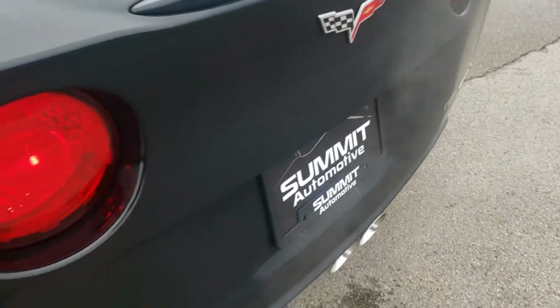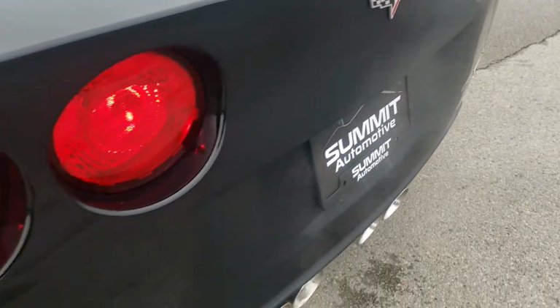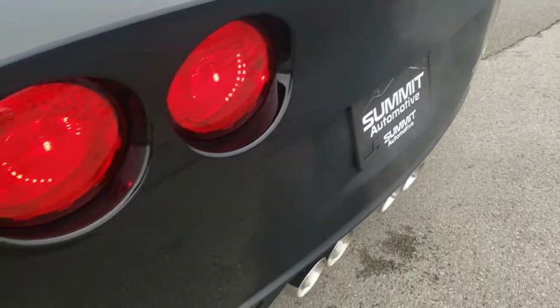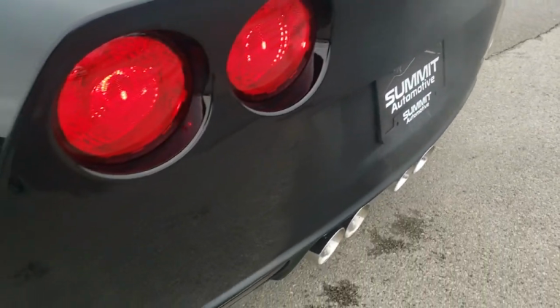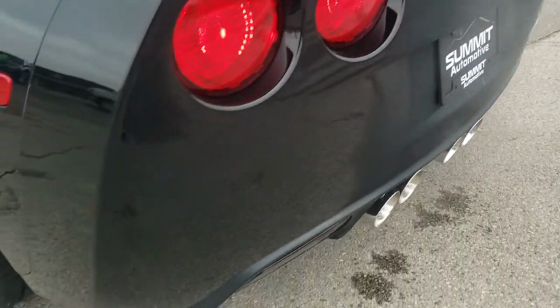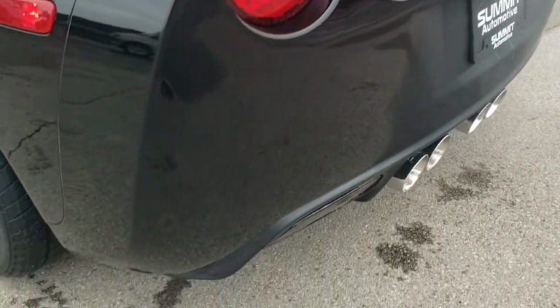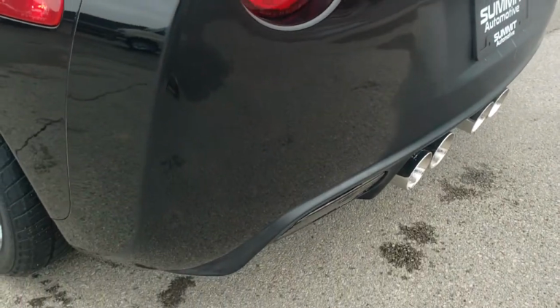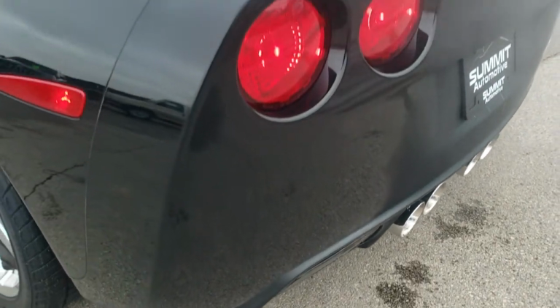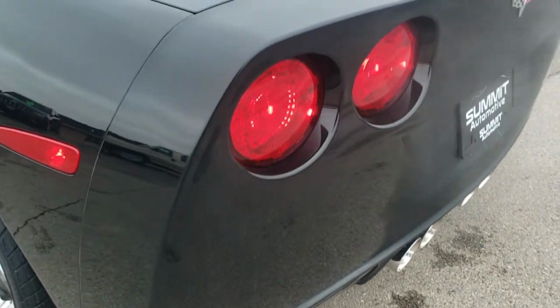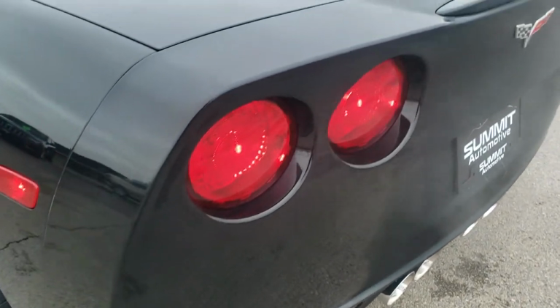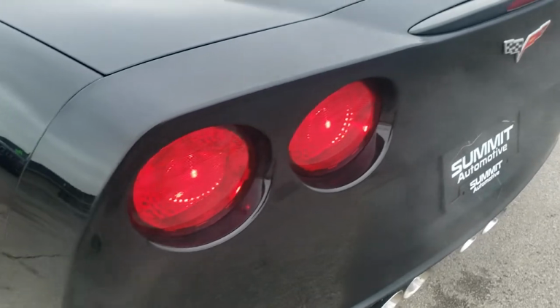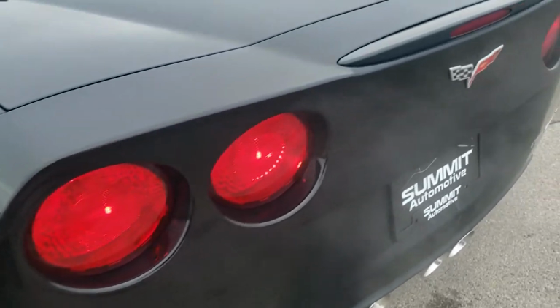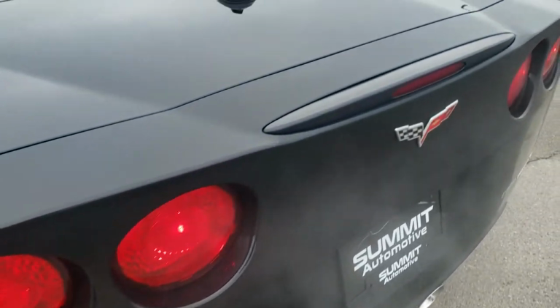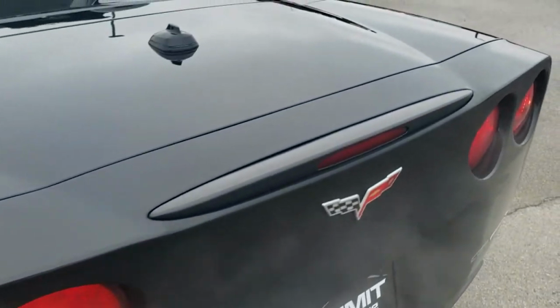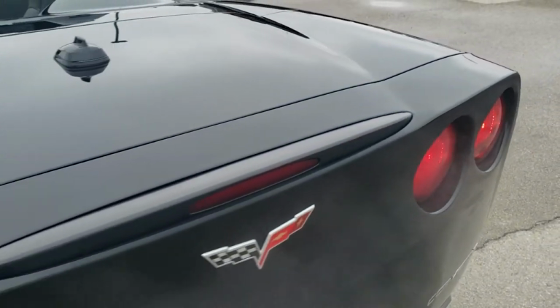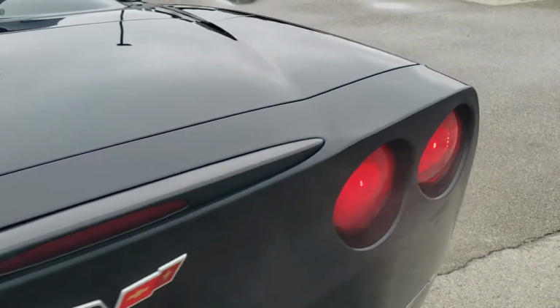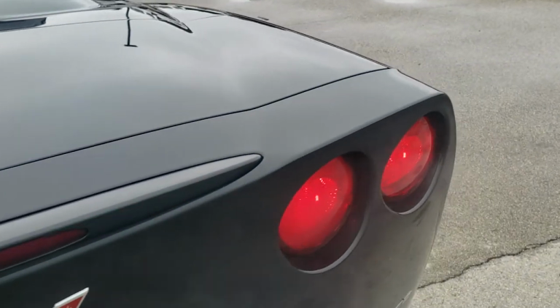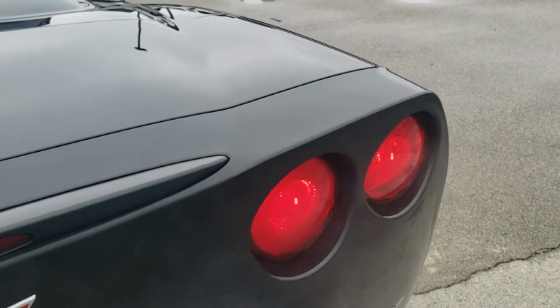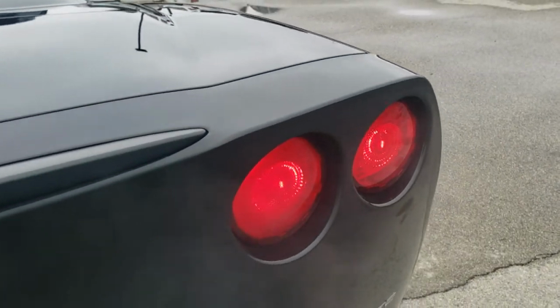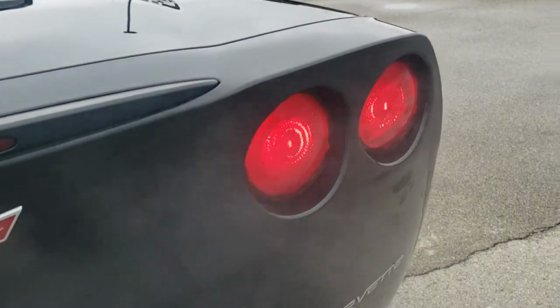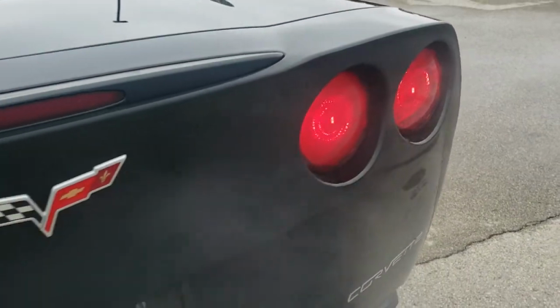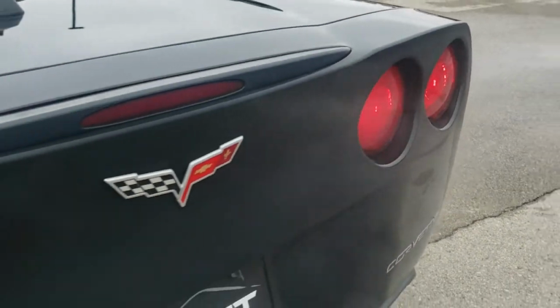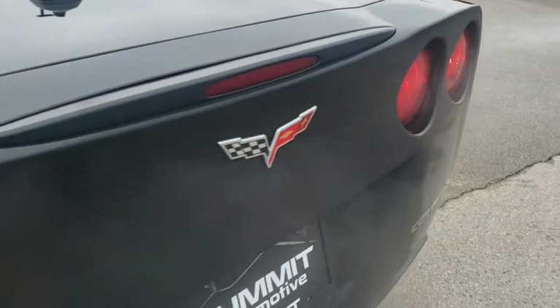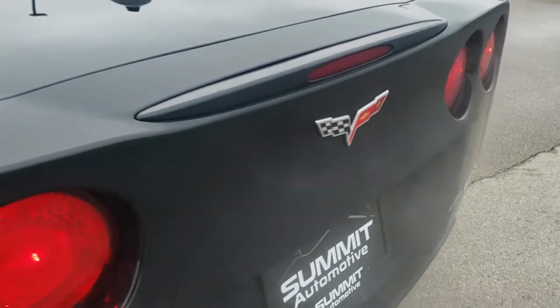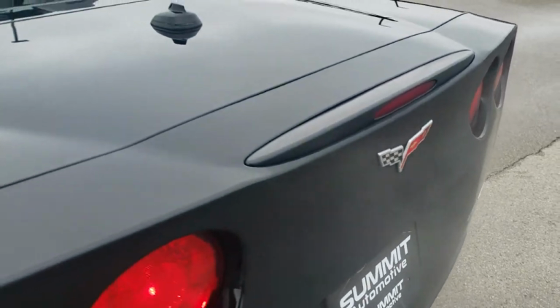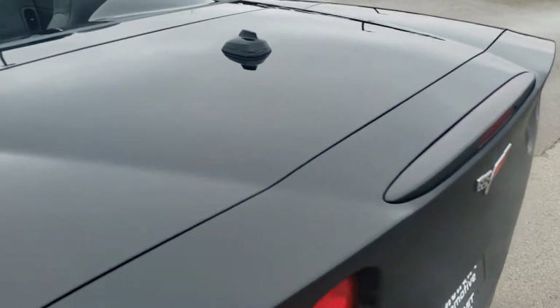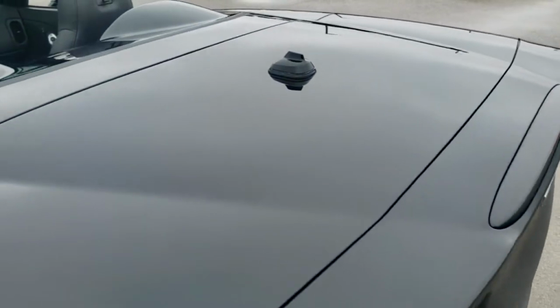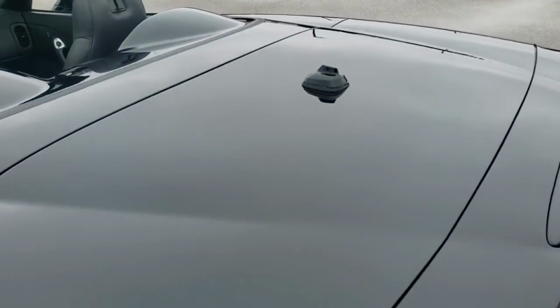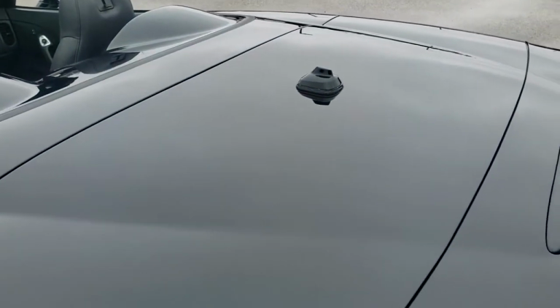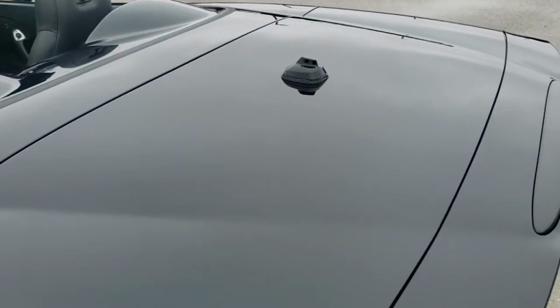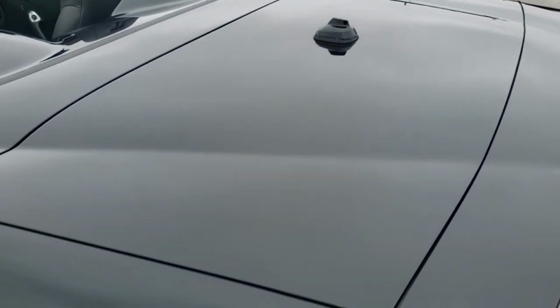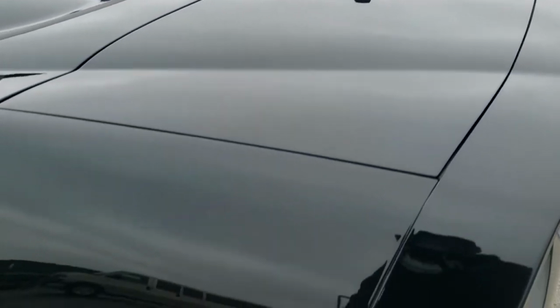...you can see it does have Flowmaster exhaust with the quad tips — sounds really good. The rear end is in nice shape; didn't see any dents, dings, or cracks. And the deck lid is in nice shape as well.